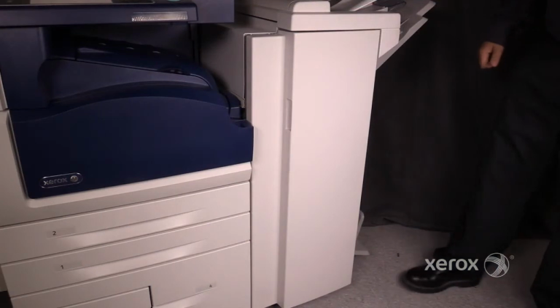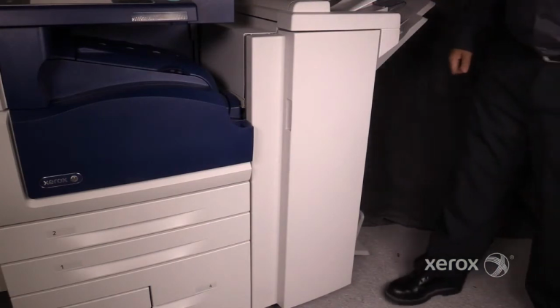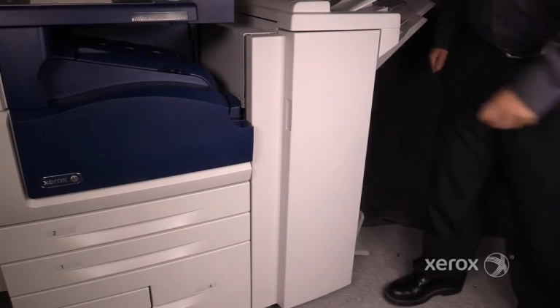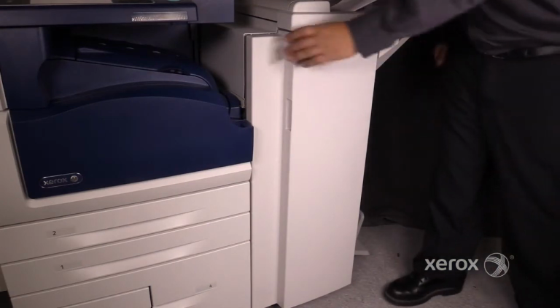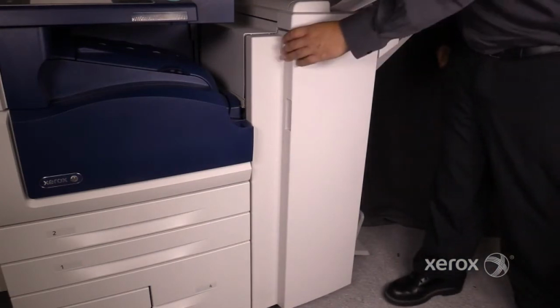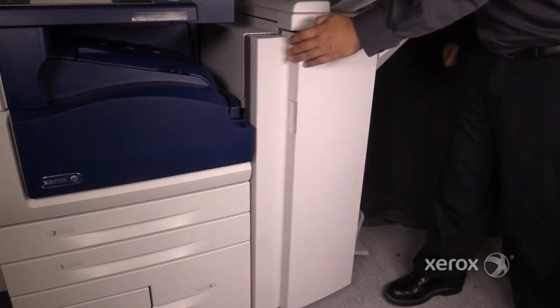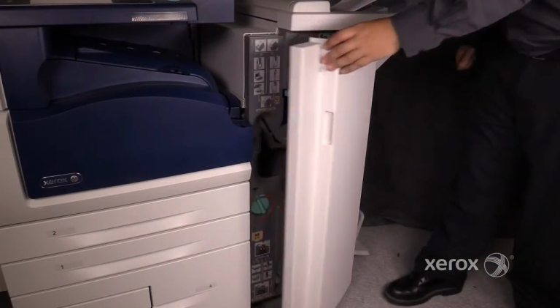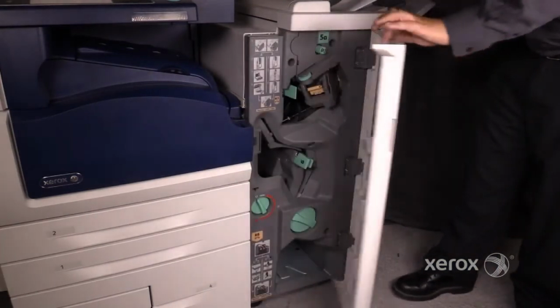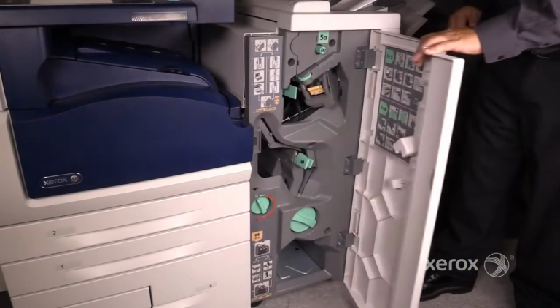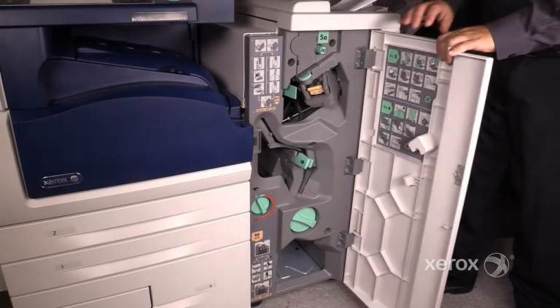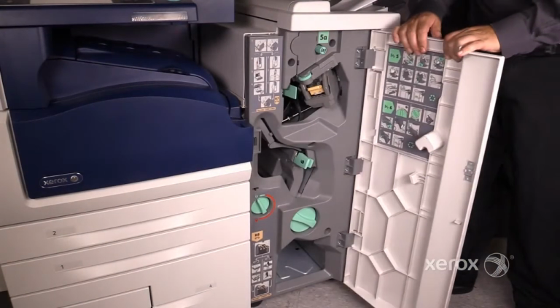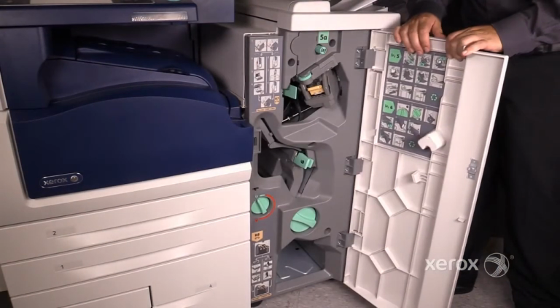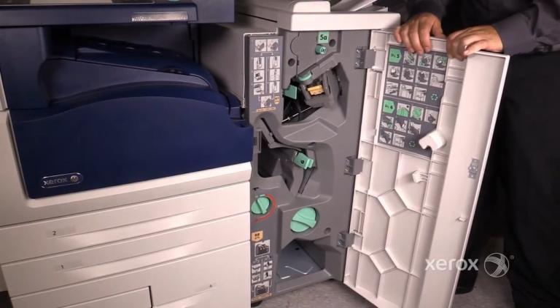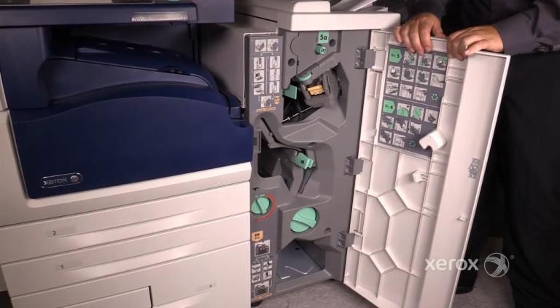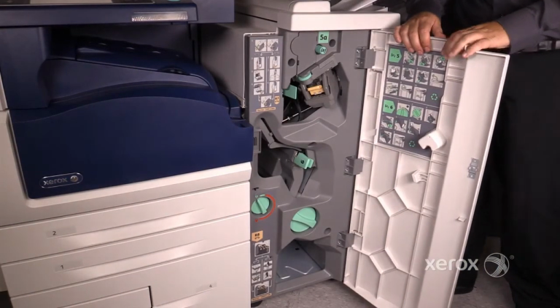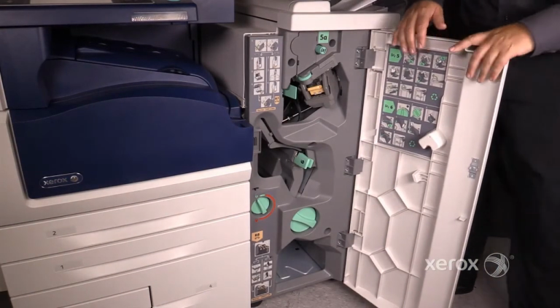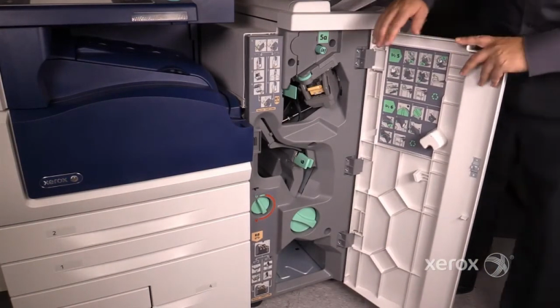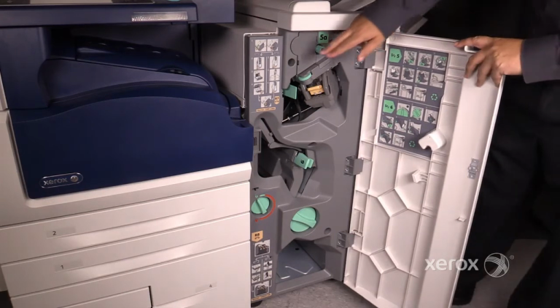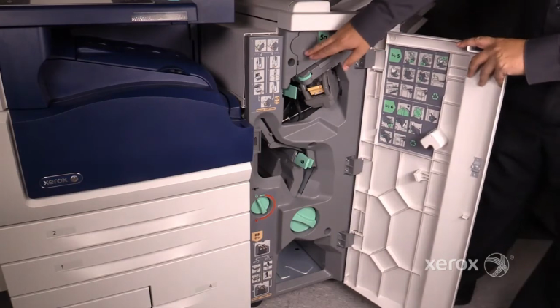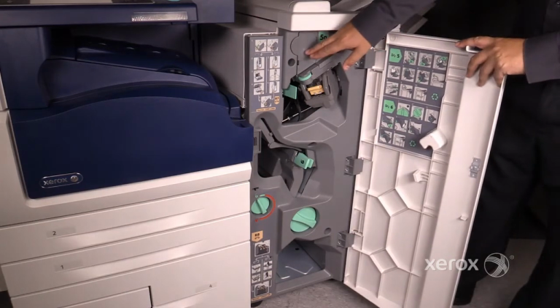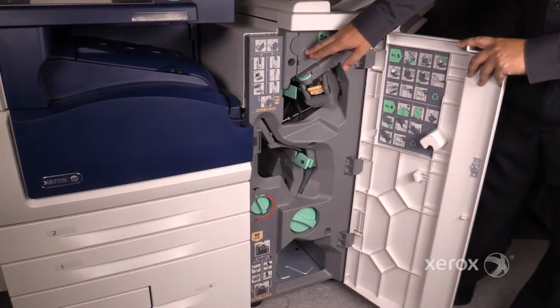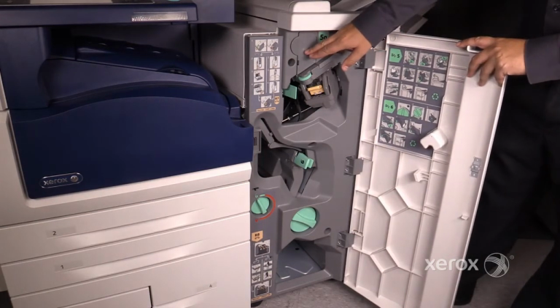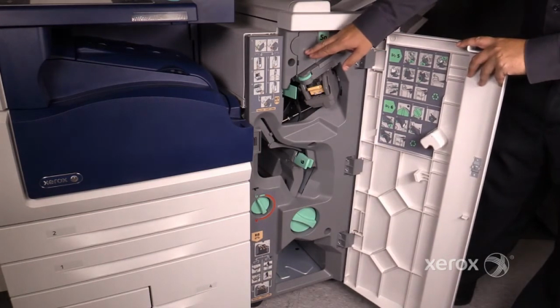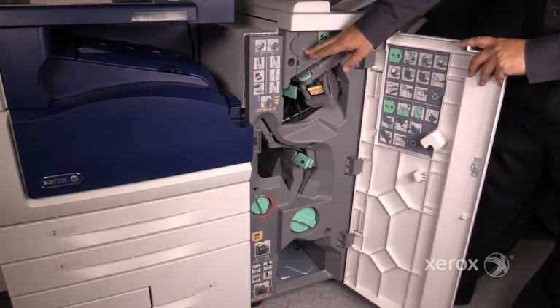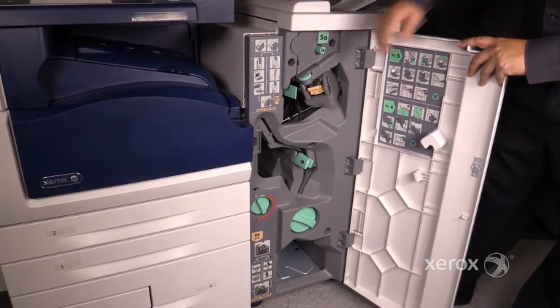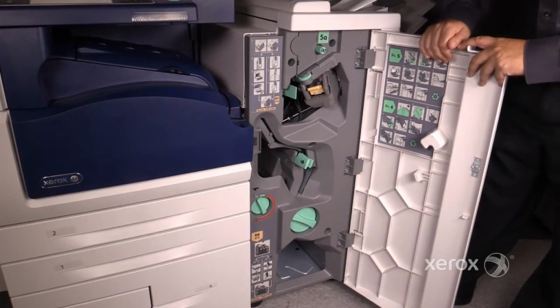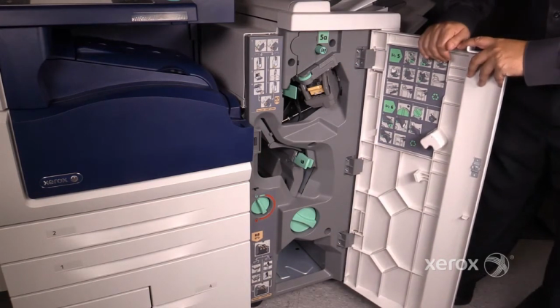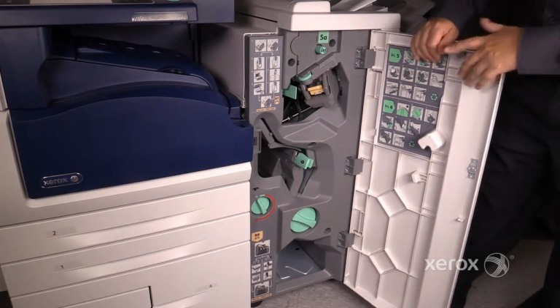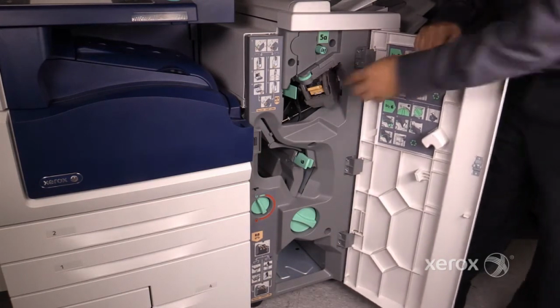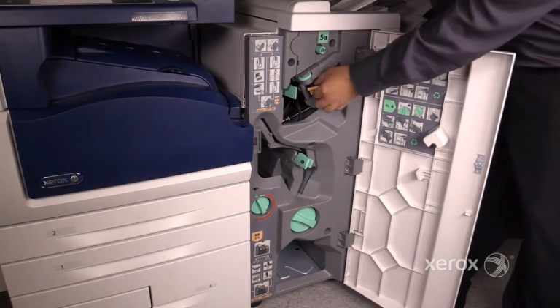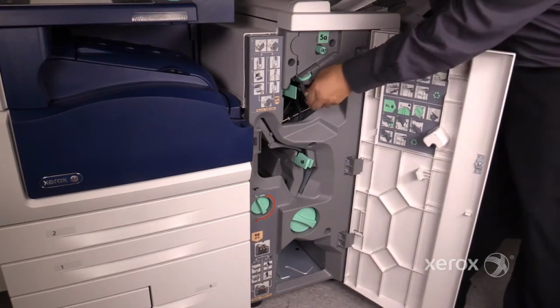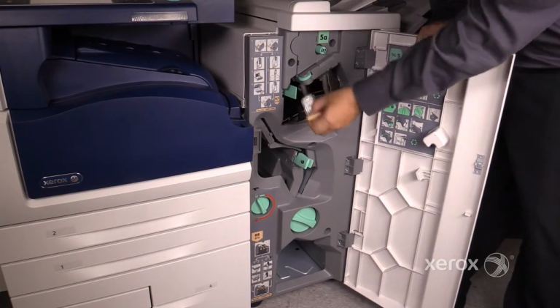This is the LVFBM, or Low Volume Finisher Booklet Maker. From the top, this is where the hole punch would go if it was equipped. Below that is your staple cartridge.